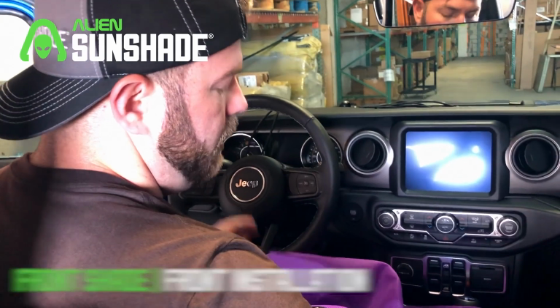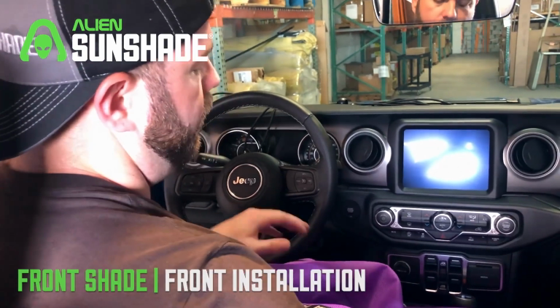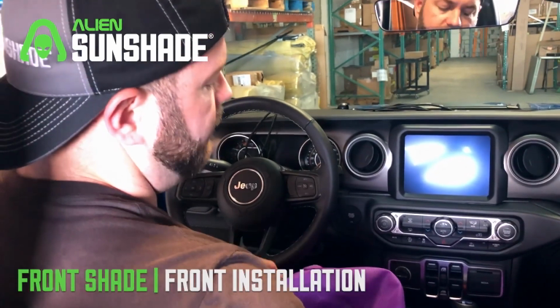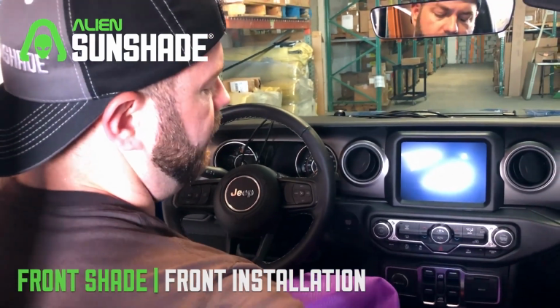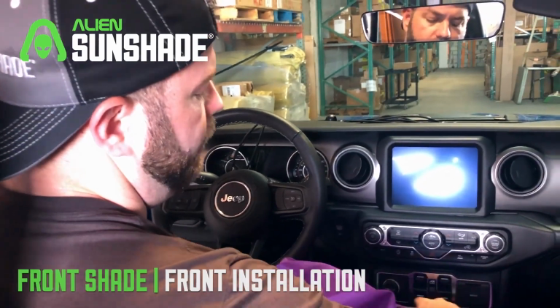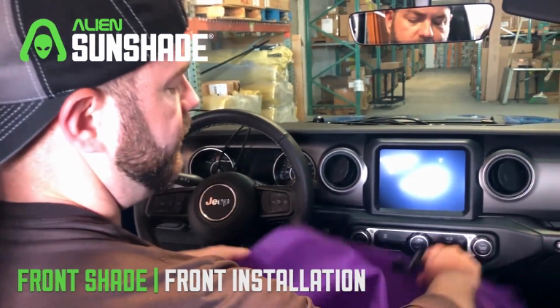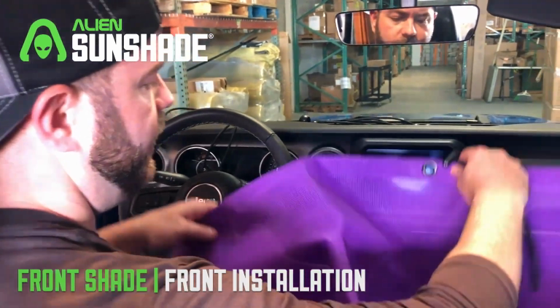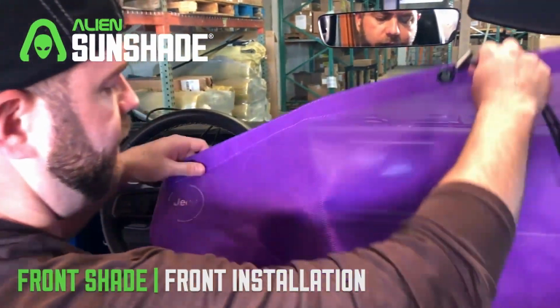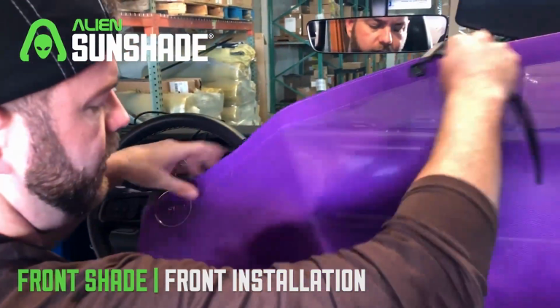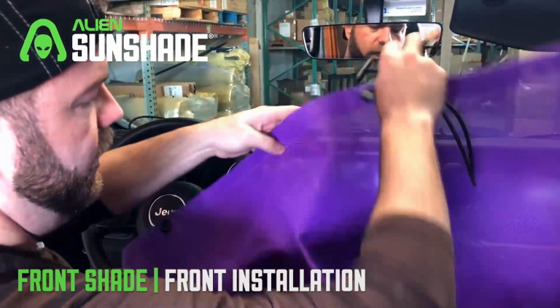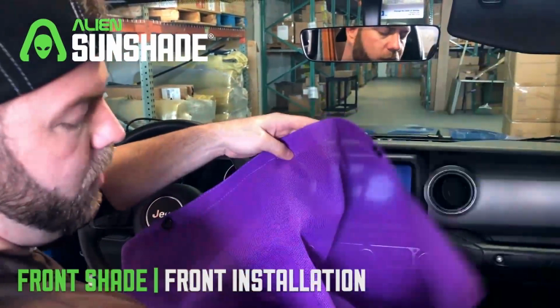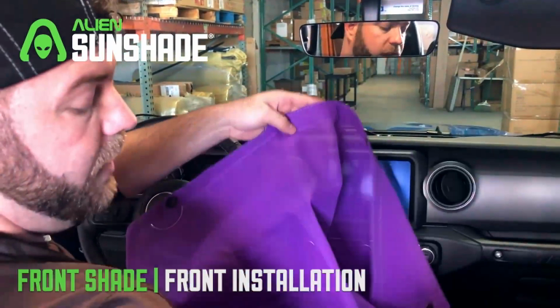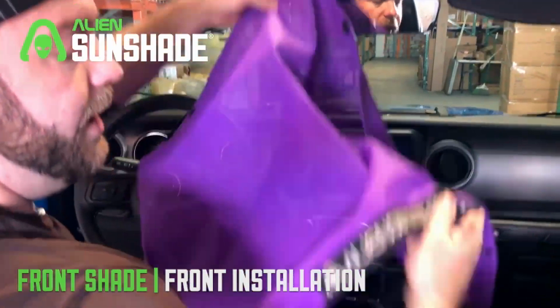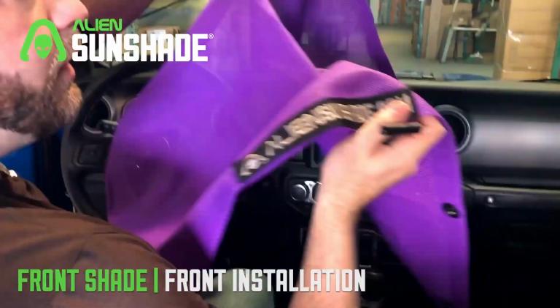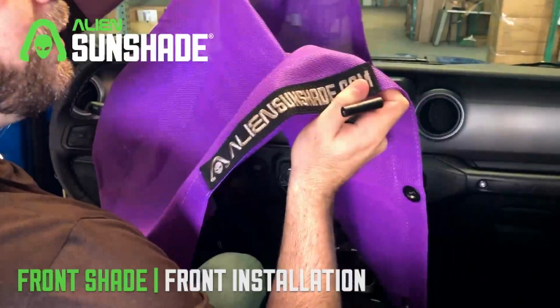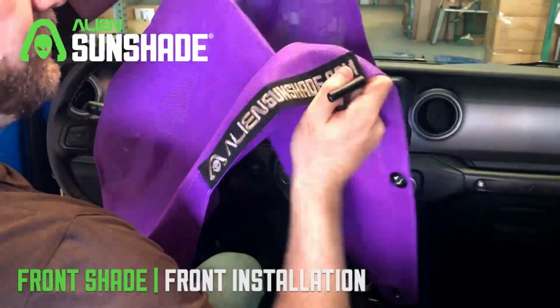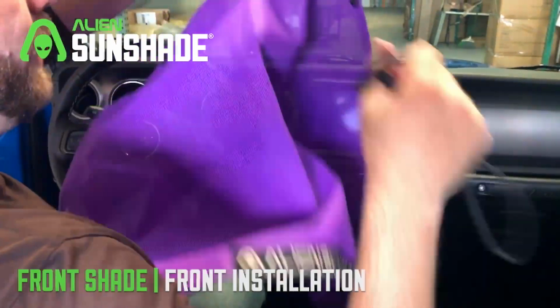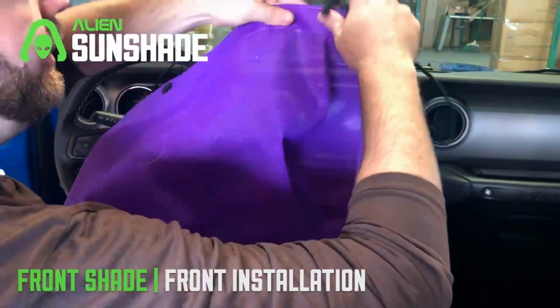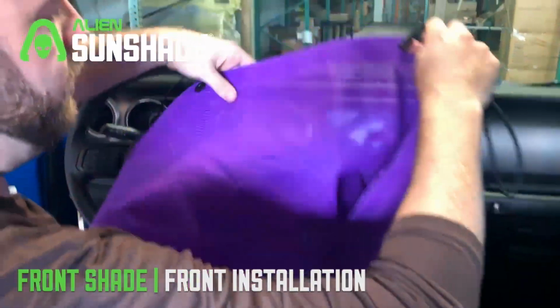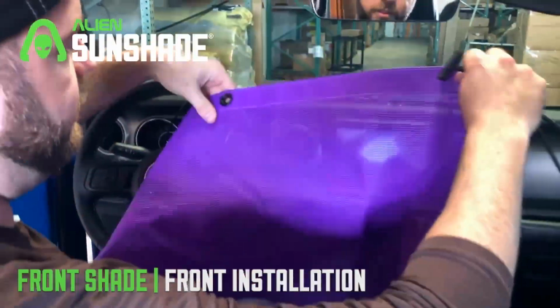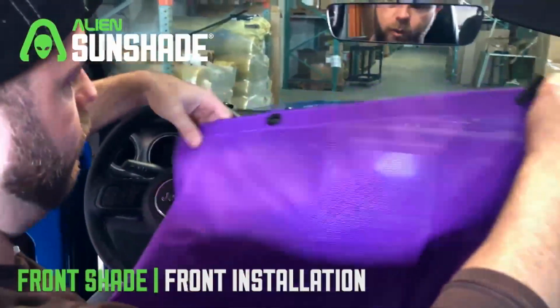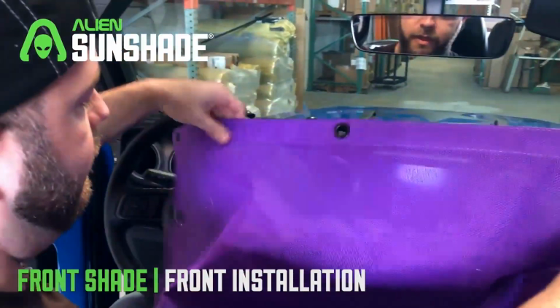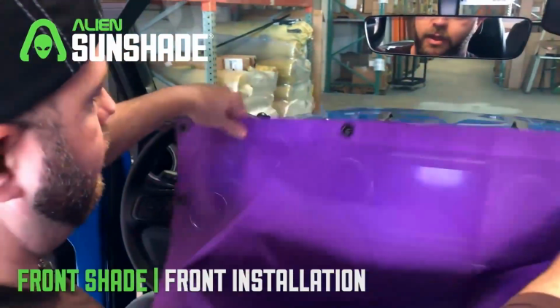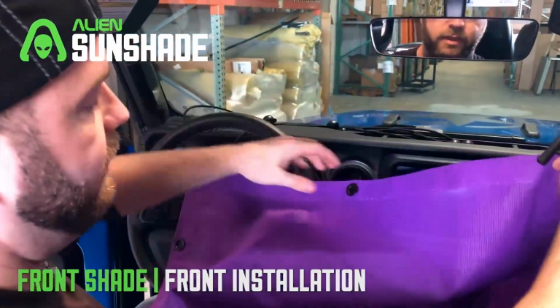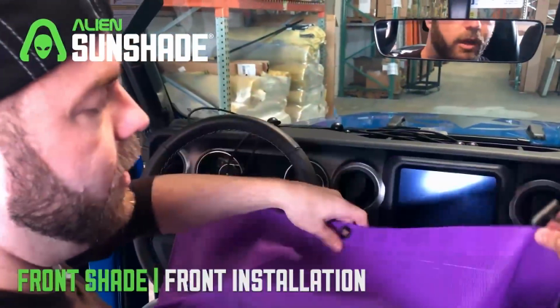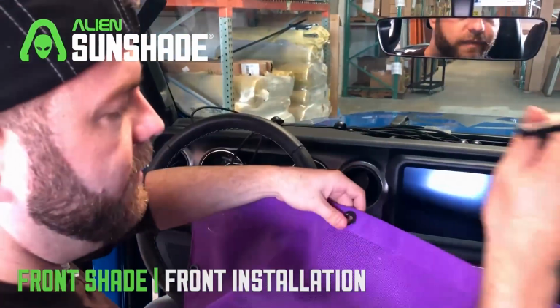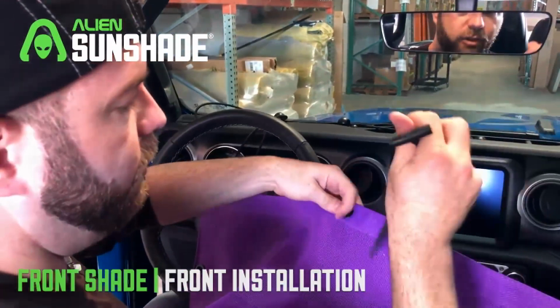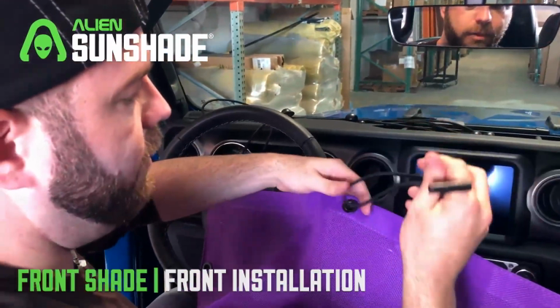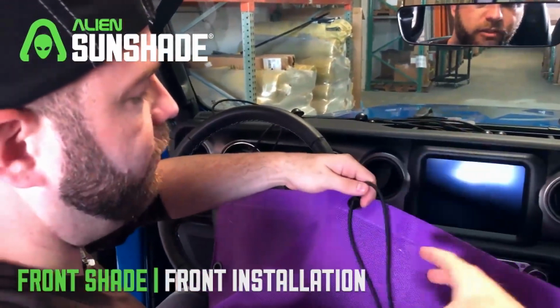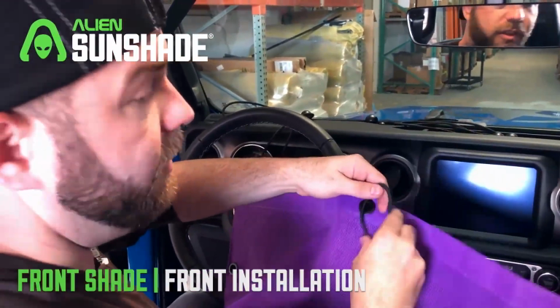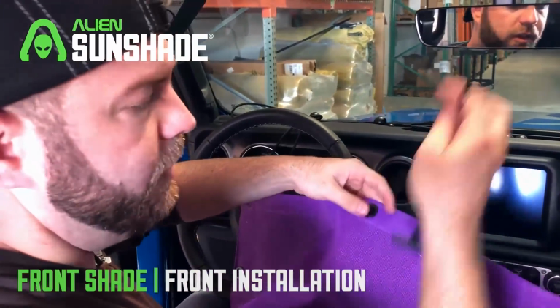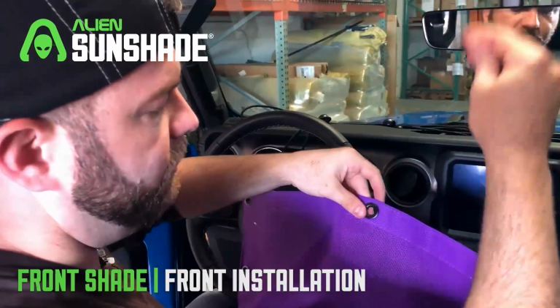We're gonna start with the sunshade for the front. We're gonna make sure that the alien logo is facing the back and we're gonna start with the smaller of the two t-bar bungees, the 10 inch bungees.